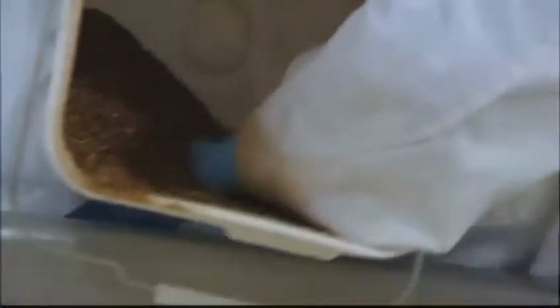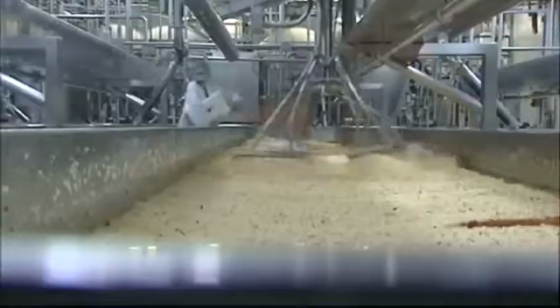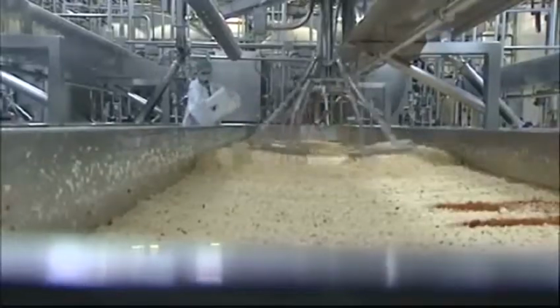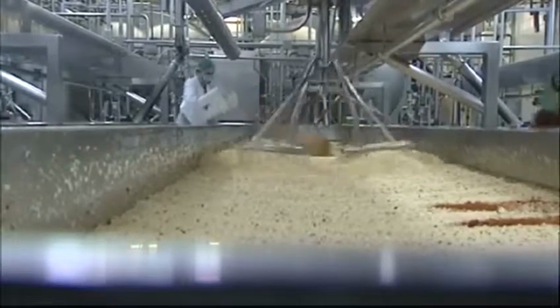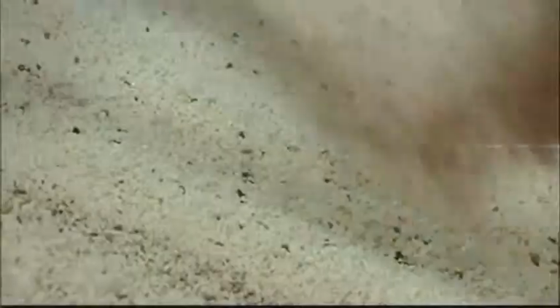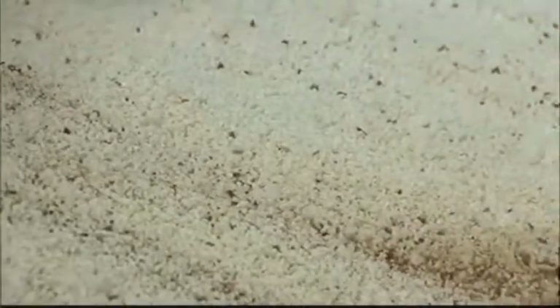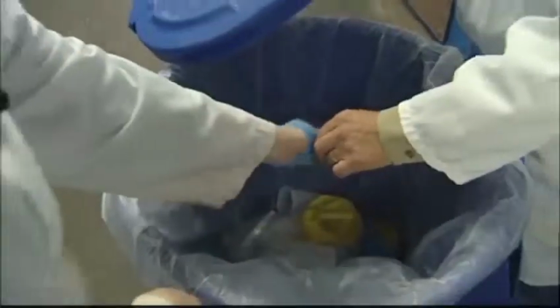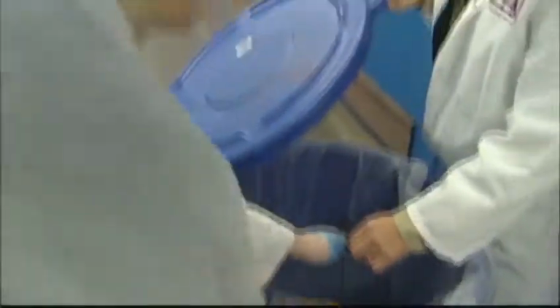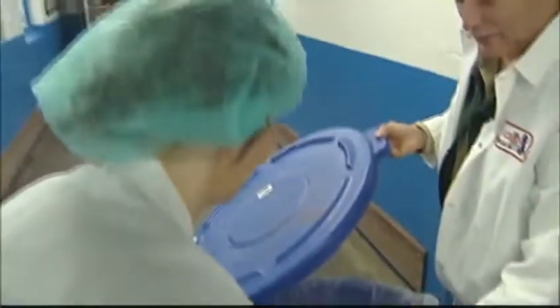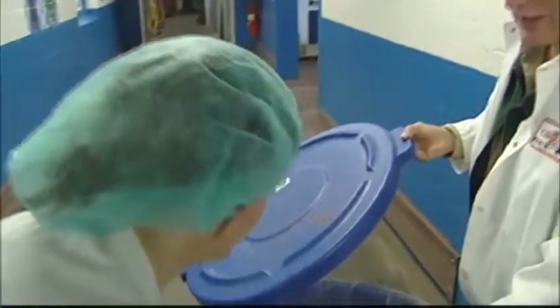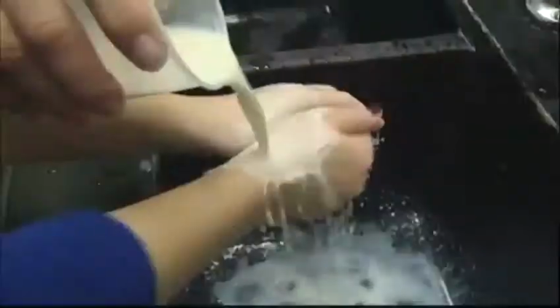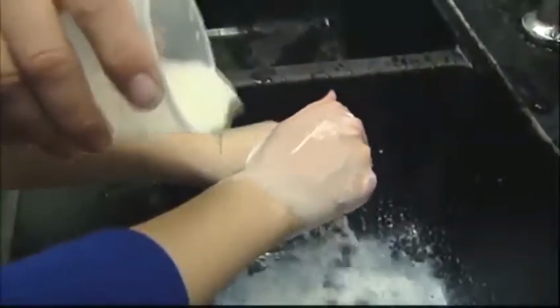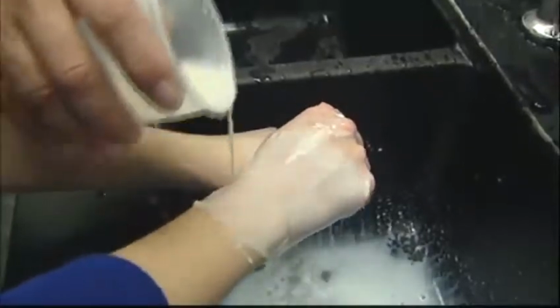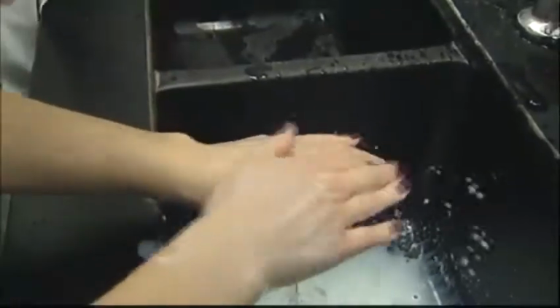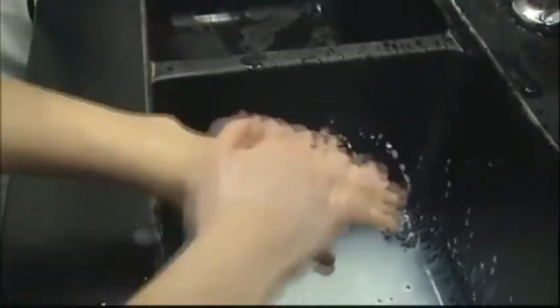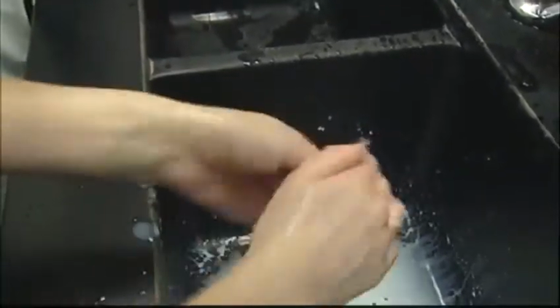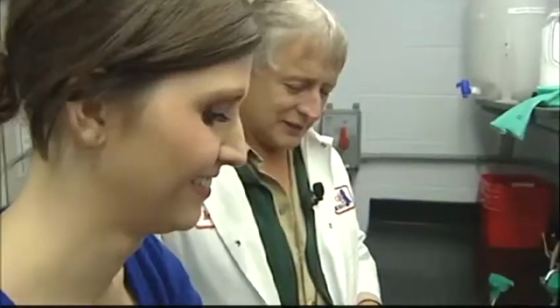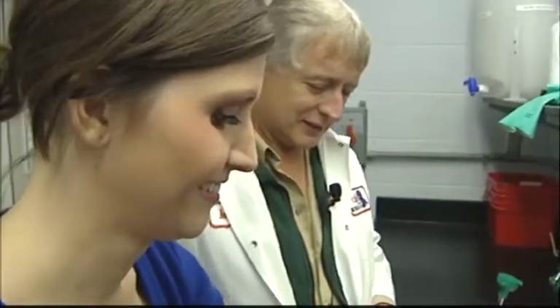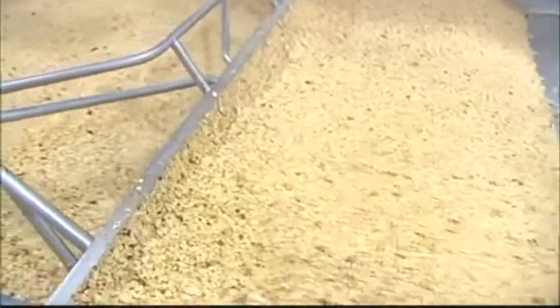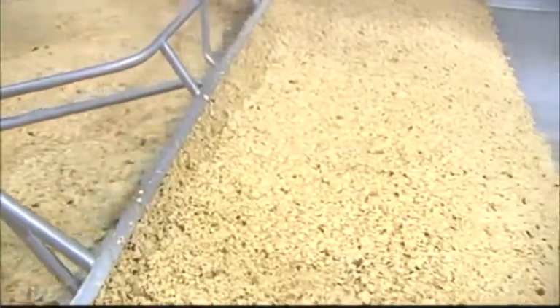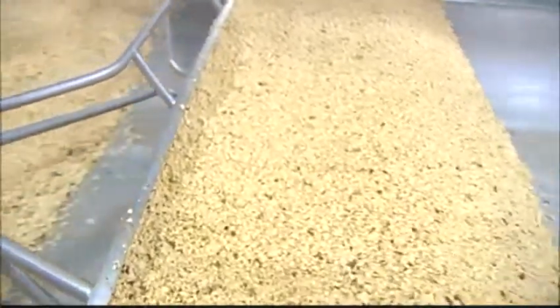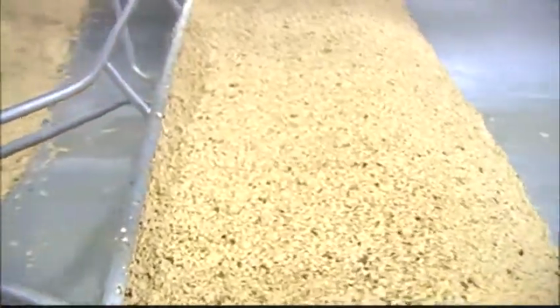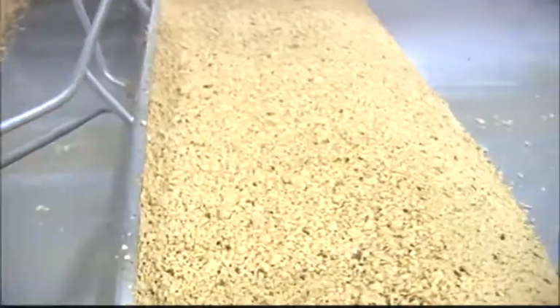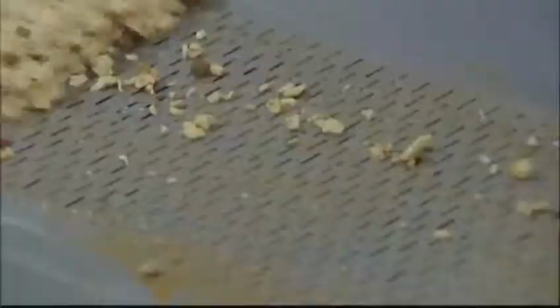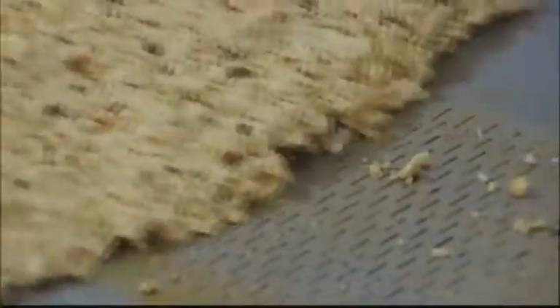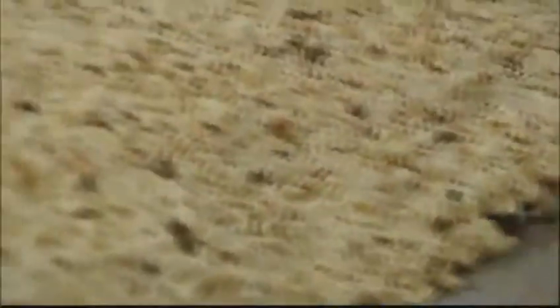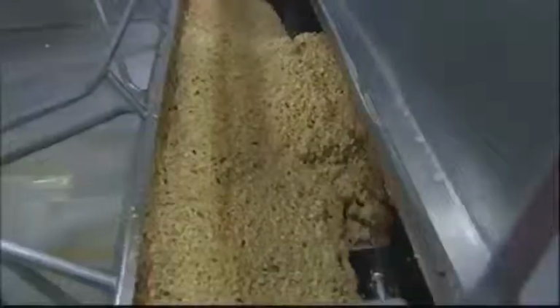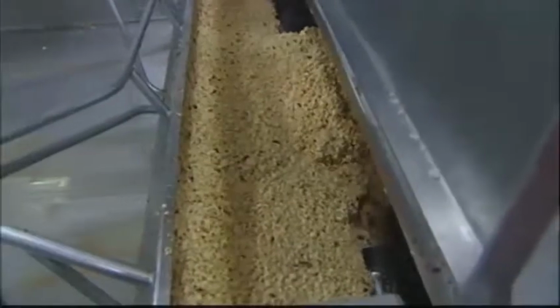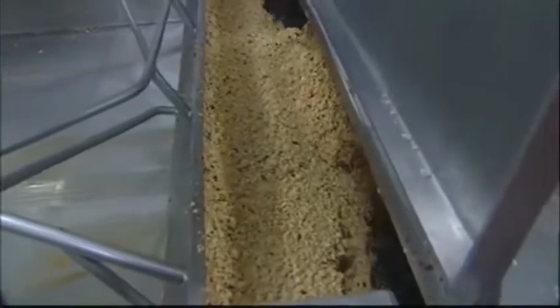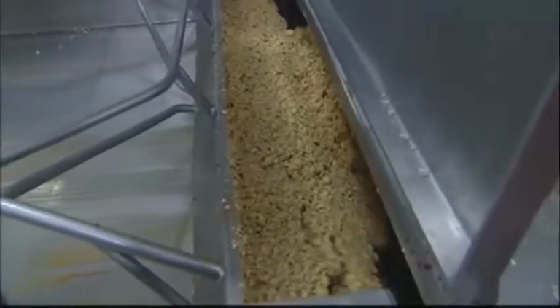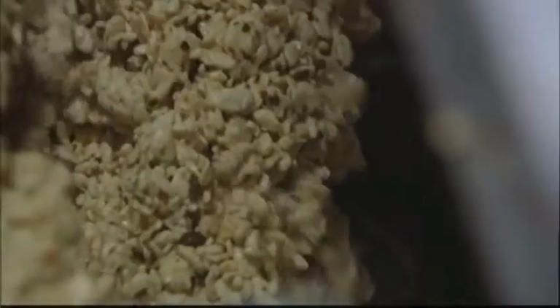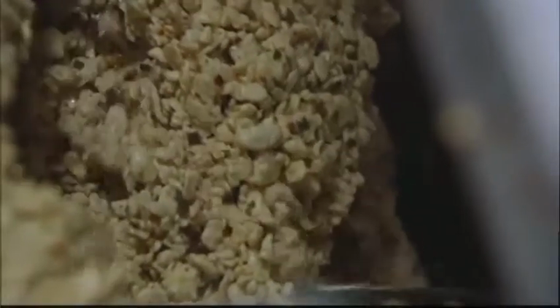My eyes are burning — a lot of spices, oh they're burning! I take off the mask and gloves carefully and wash my hands in milk to calm the burn. Meanwhile, the cheese that I just flavored is being pushed into a vacuum.